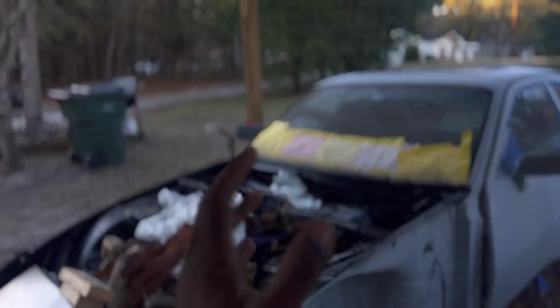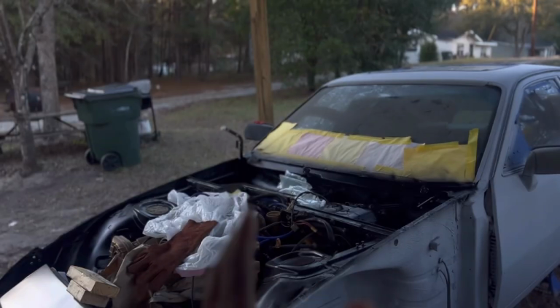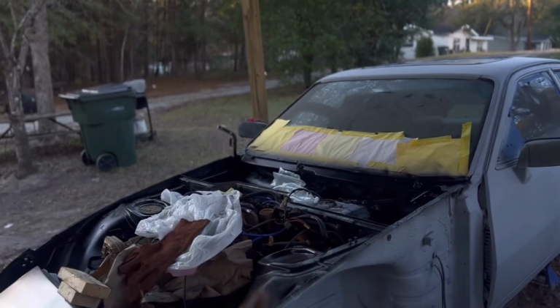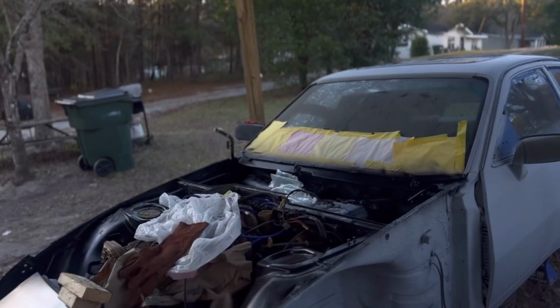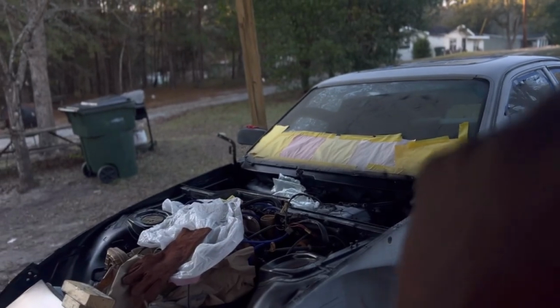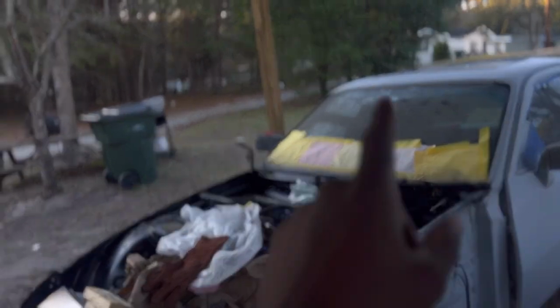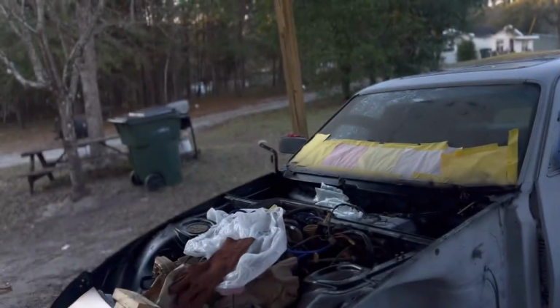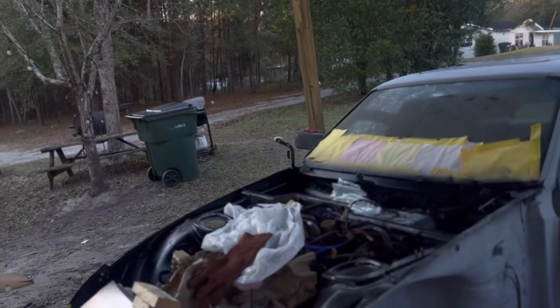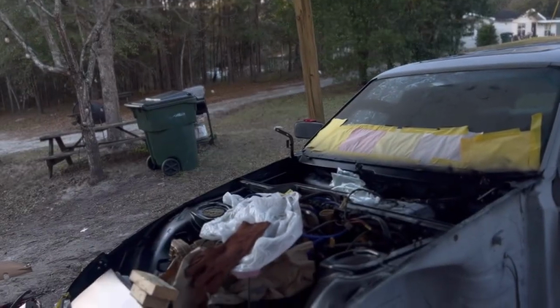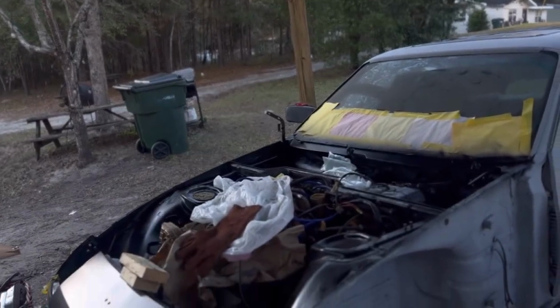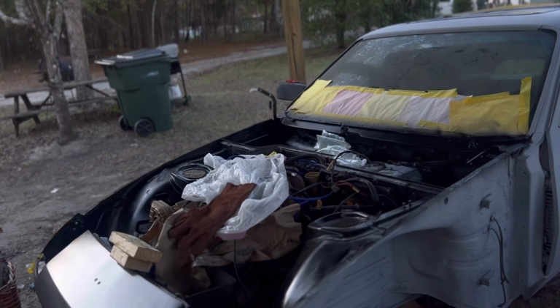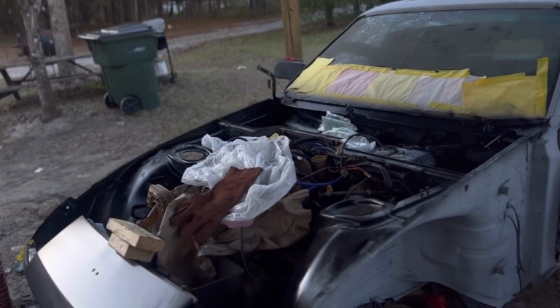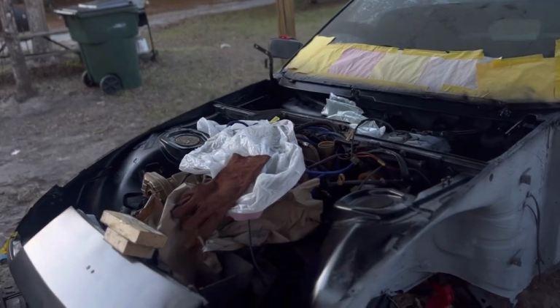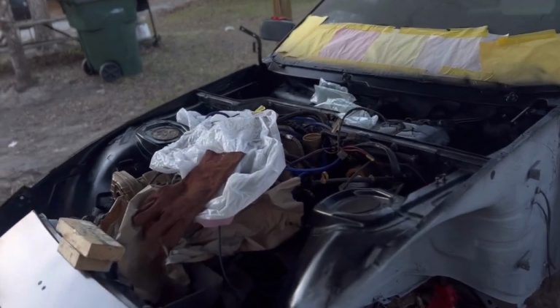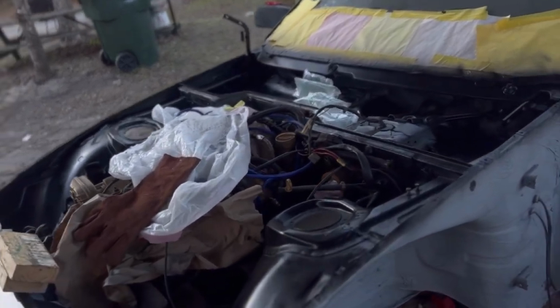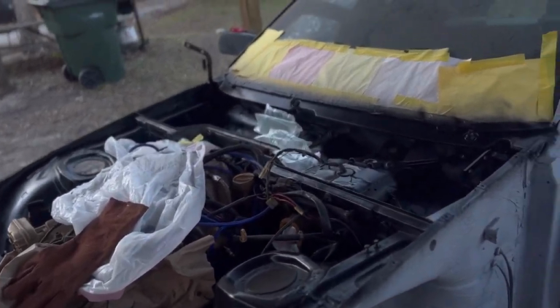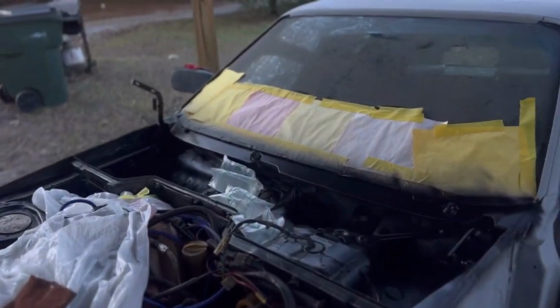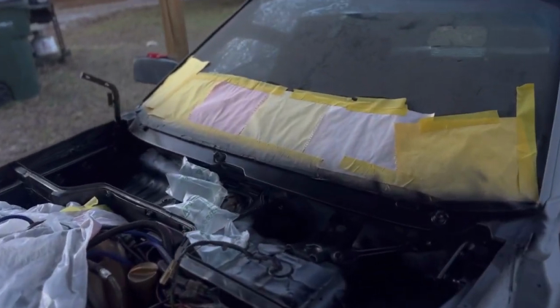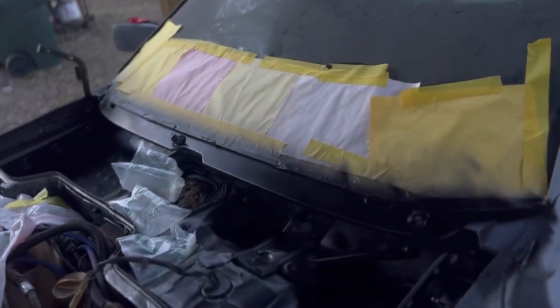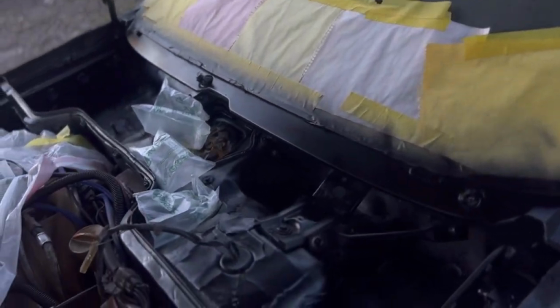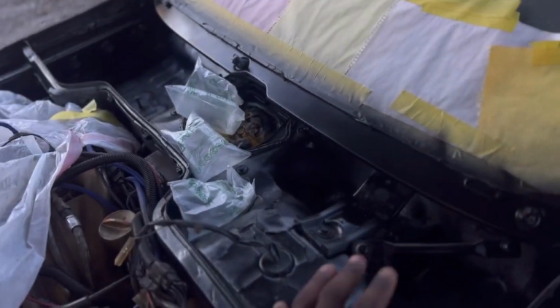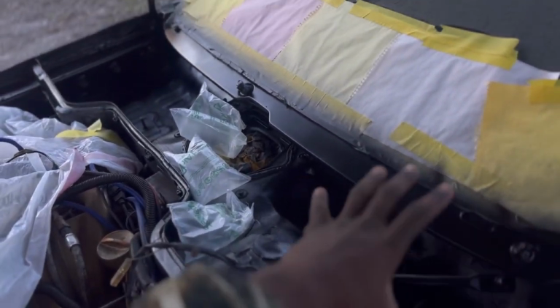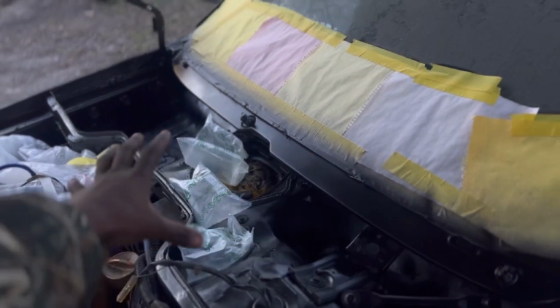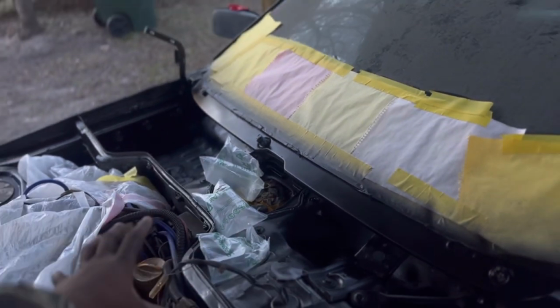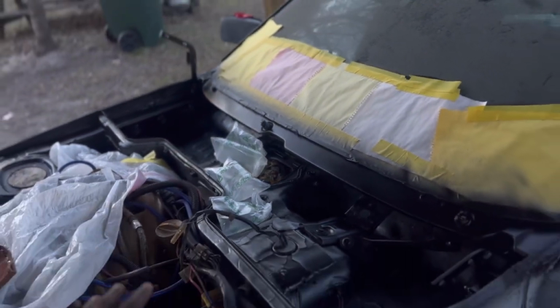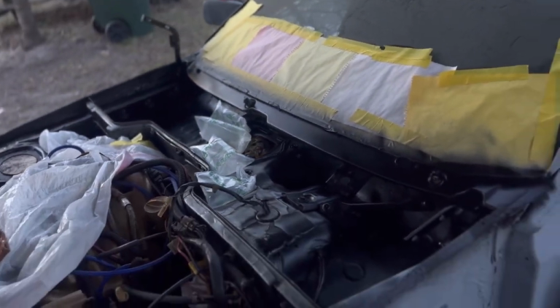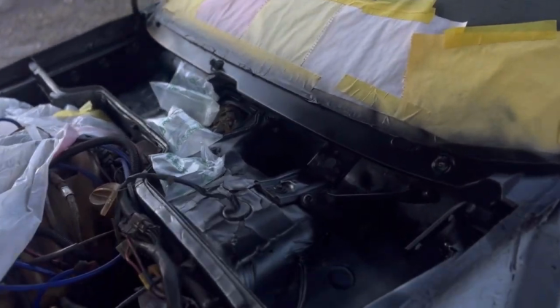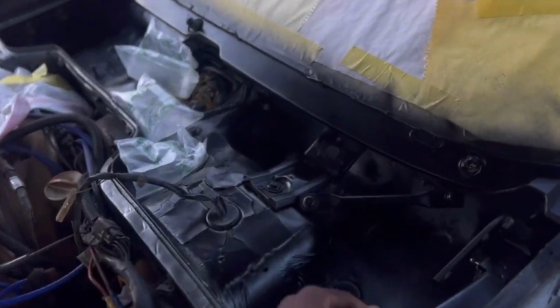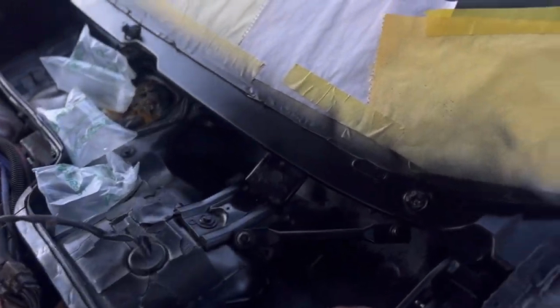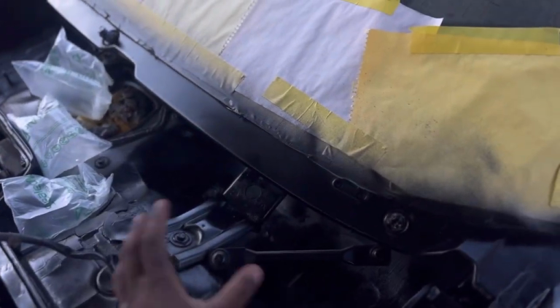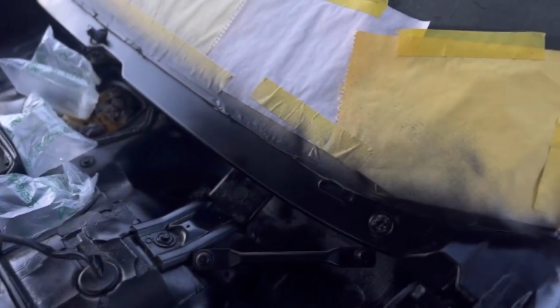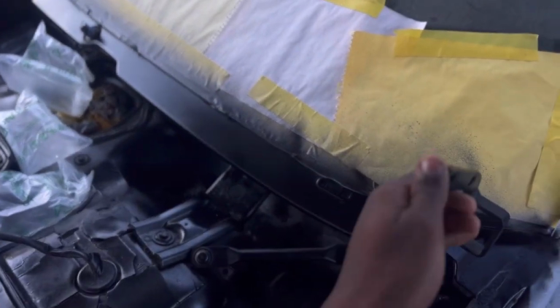It's getting cold around here, so I need to get a tent or a tarp or something to cover this area up and make sure it's heated if I'm going to go ahead and paint it. I'm going to hit this one more time with some black paint.